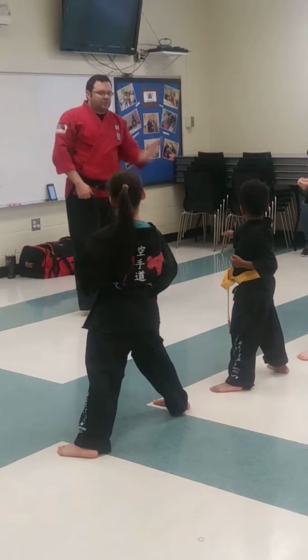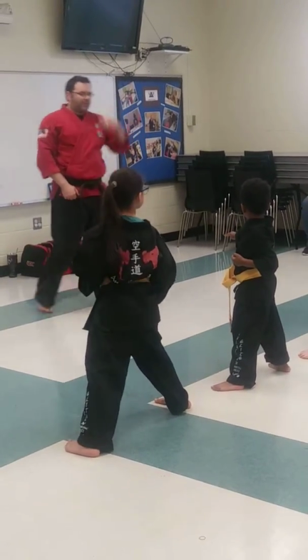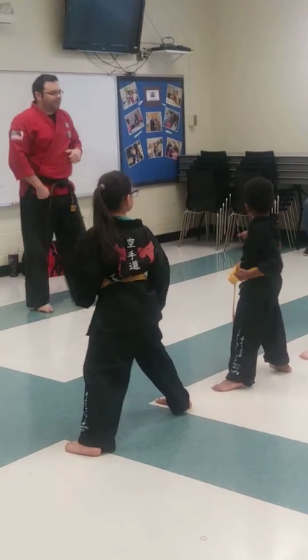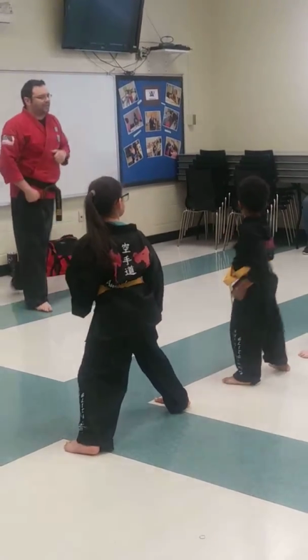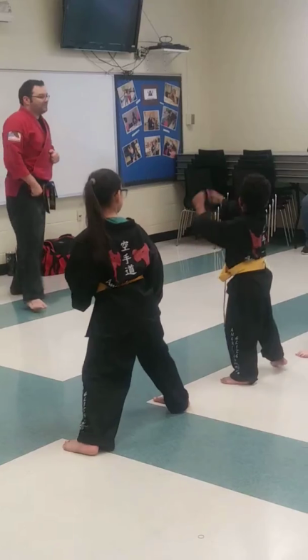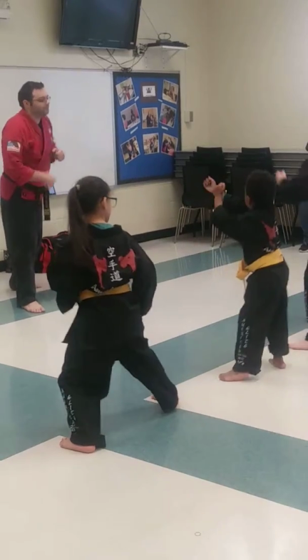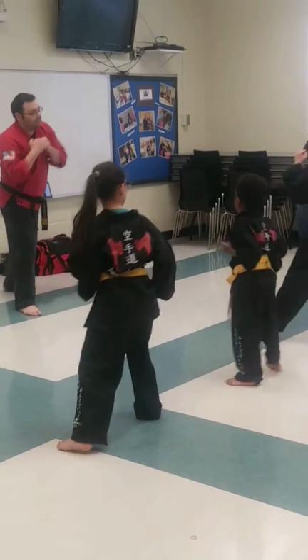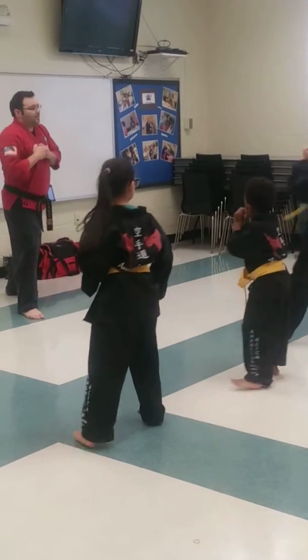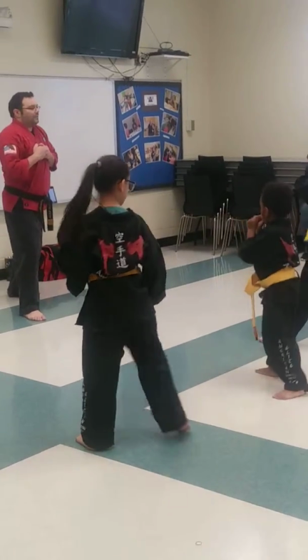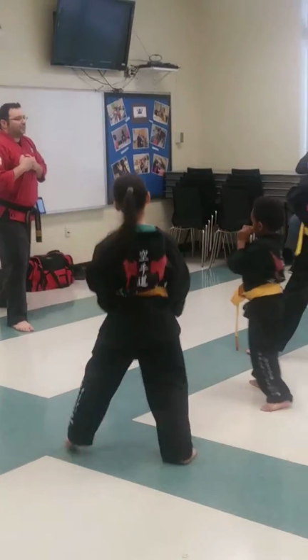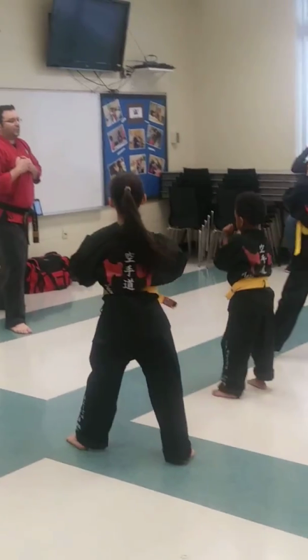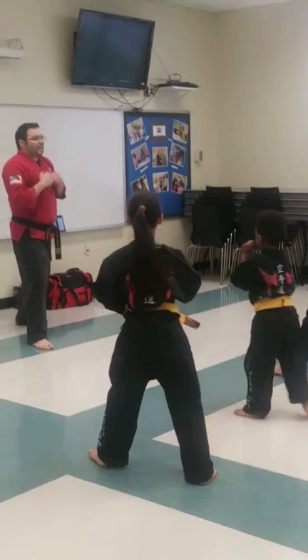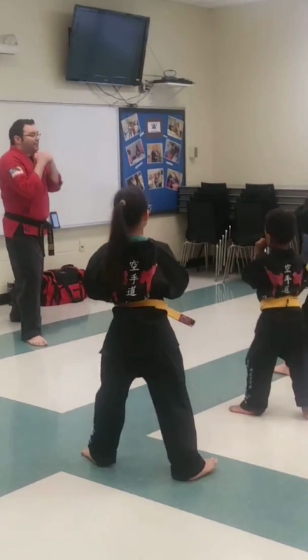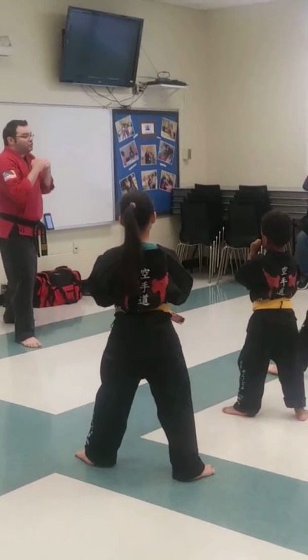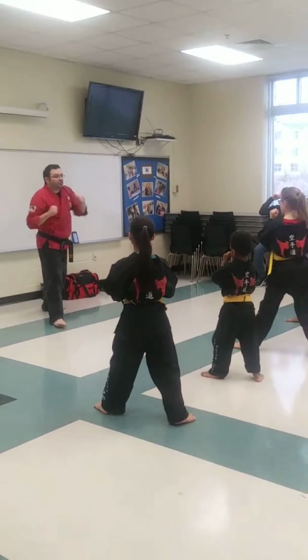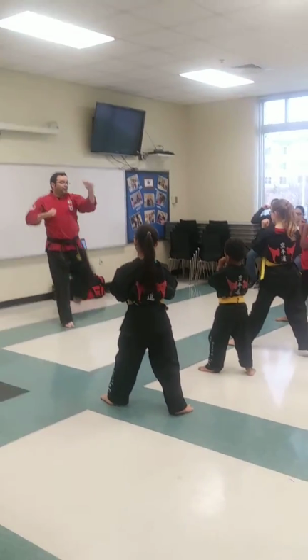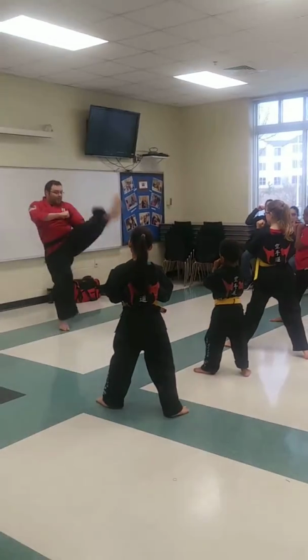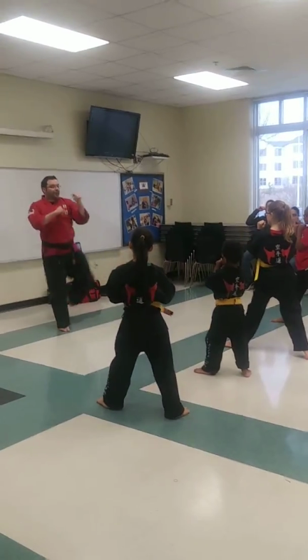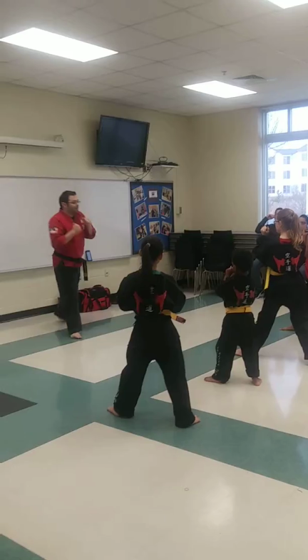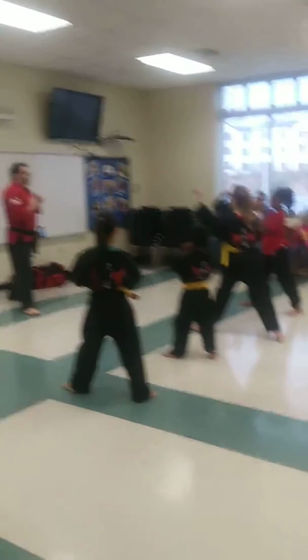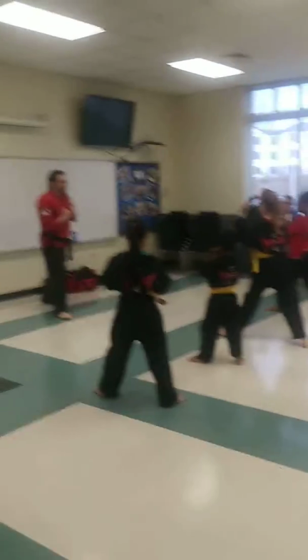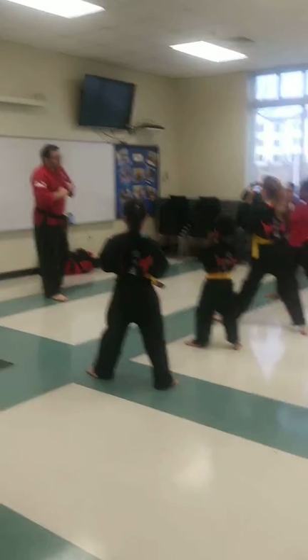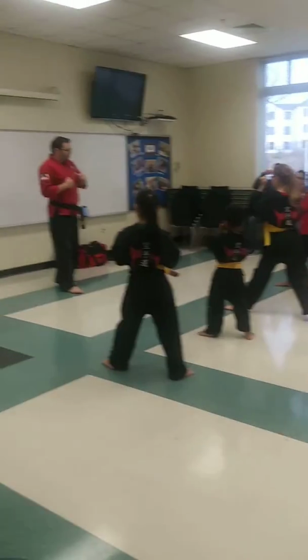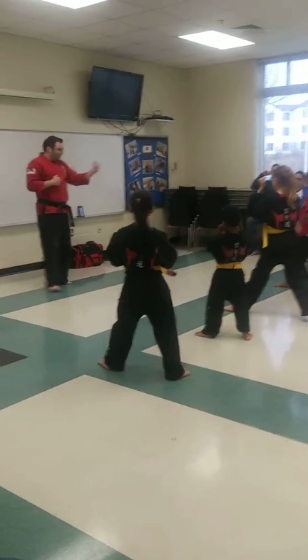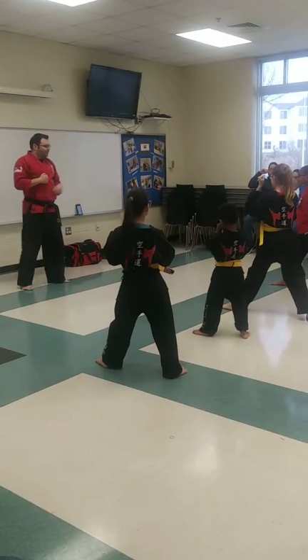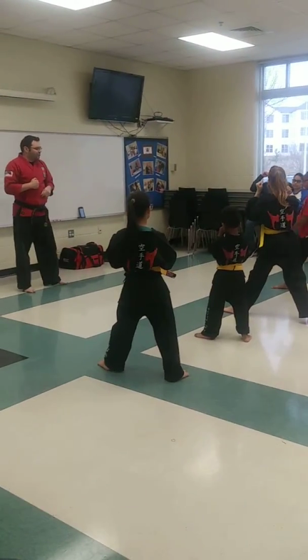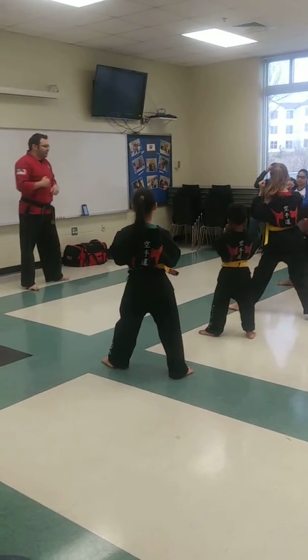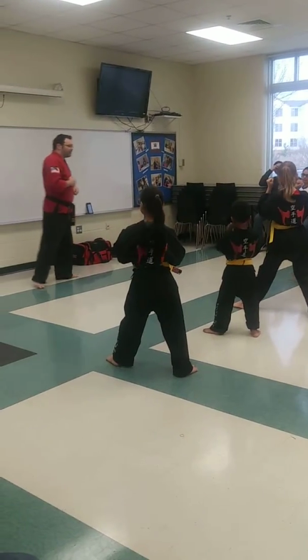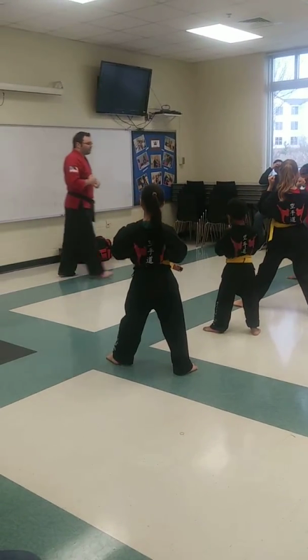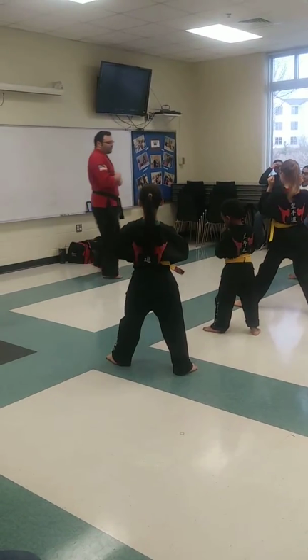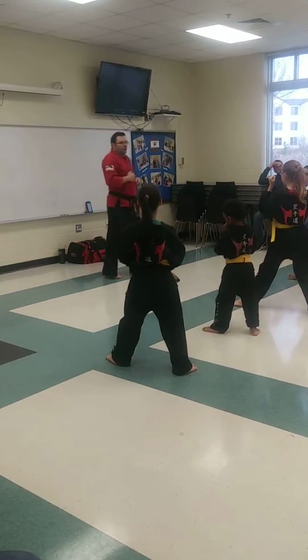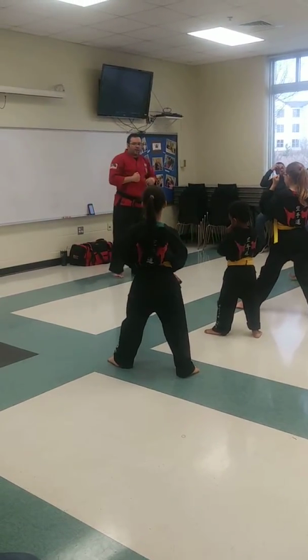Everybody show me good front stands. Let's do some good kicking. I want everybody to show me a good strong front kick. Put it right back down behind us. Make sure you've got plenty of space. Make sure you're not going to kick the people in front of you. Ready?